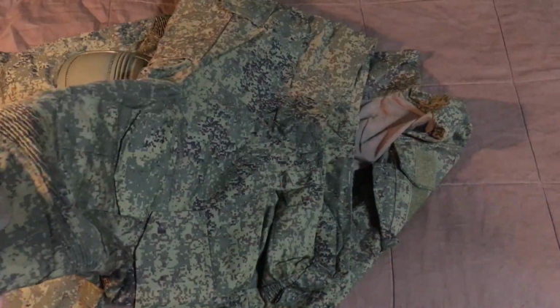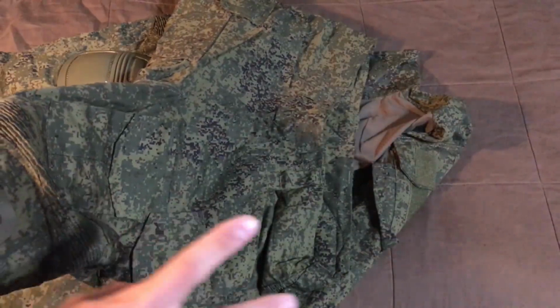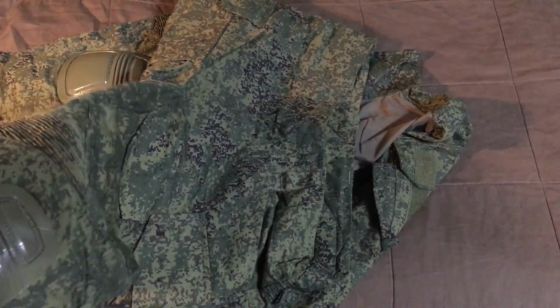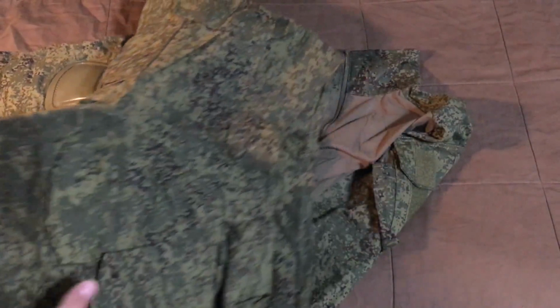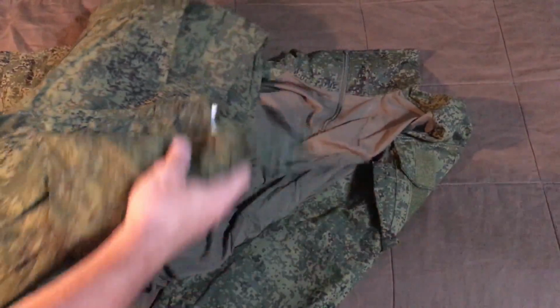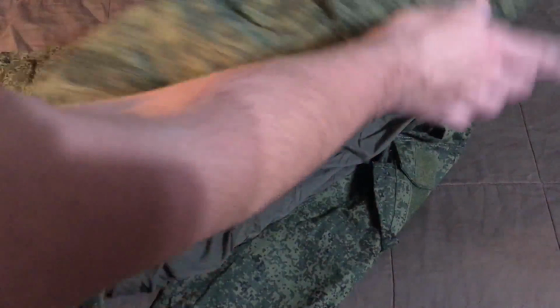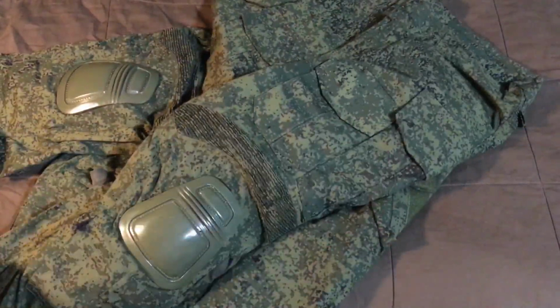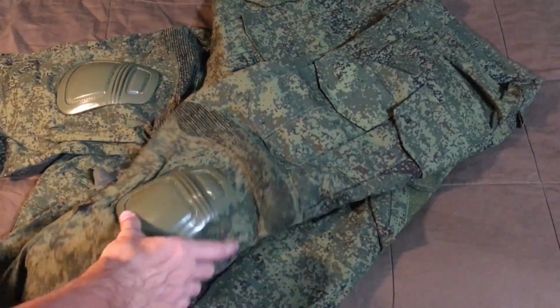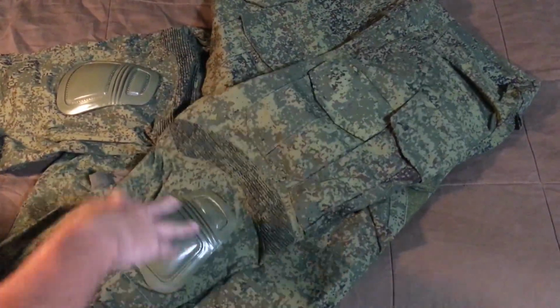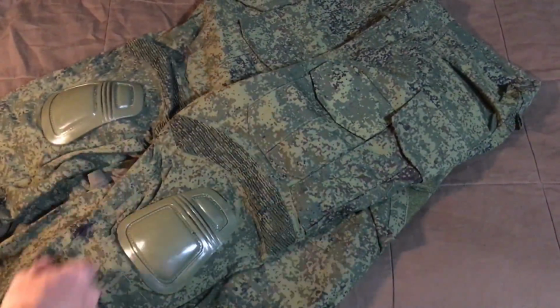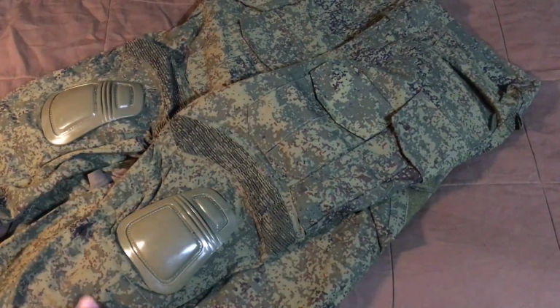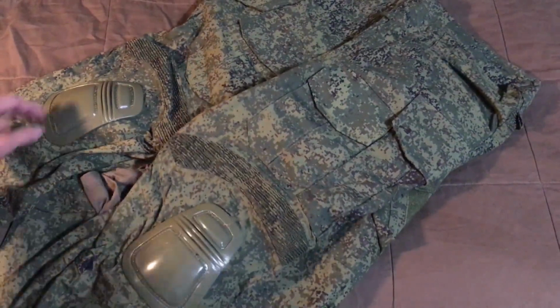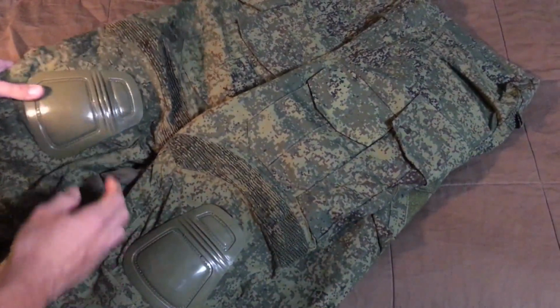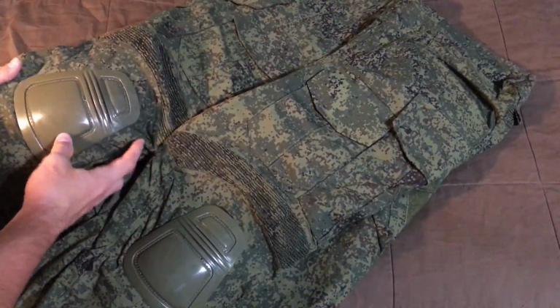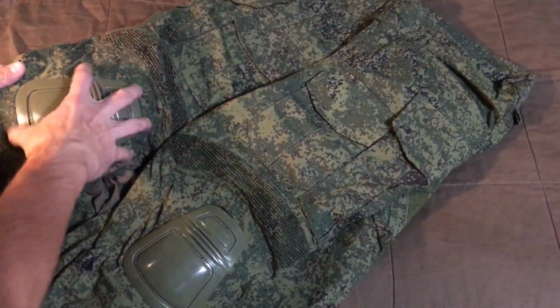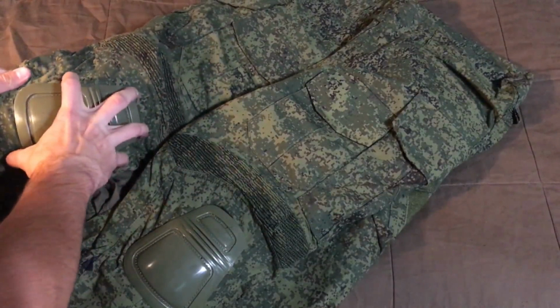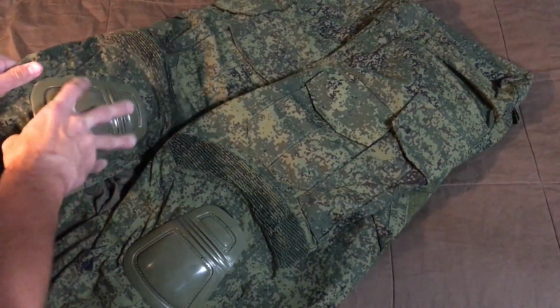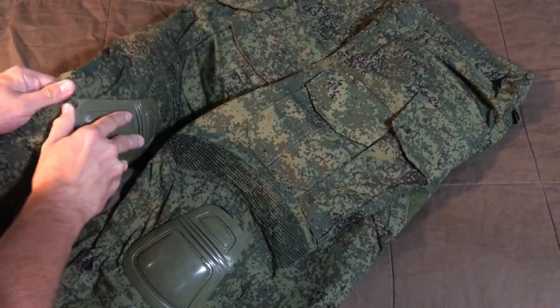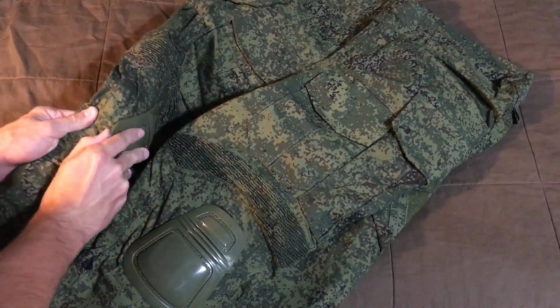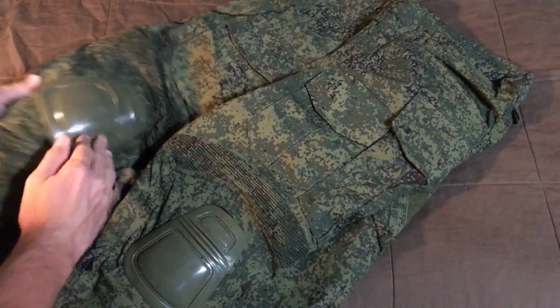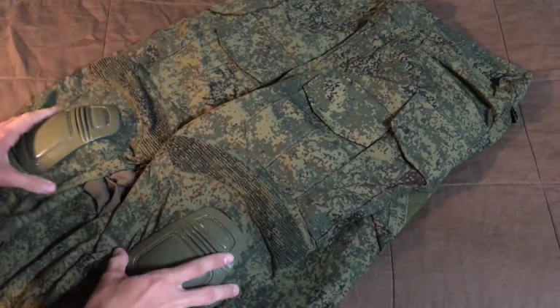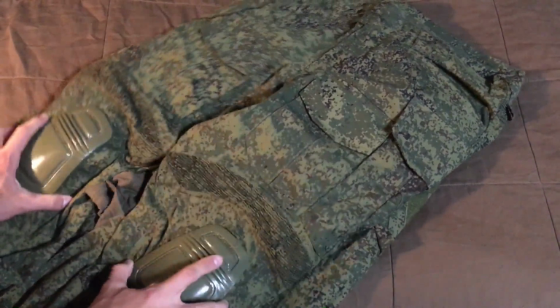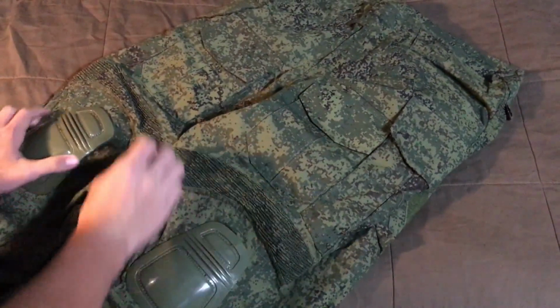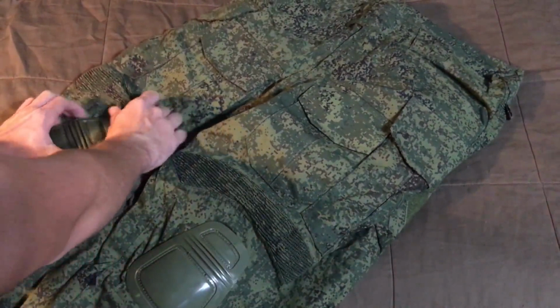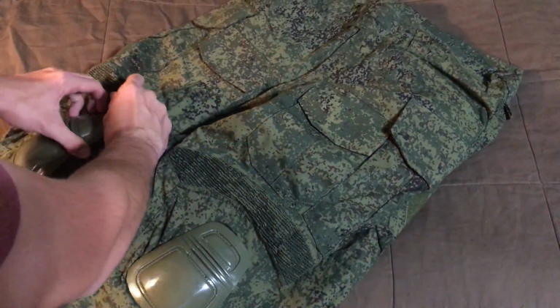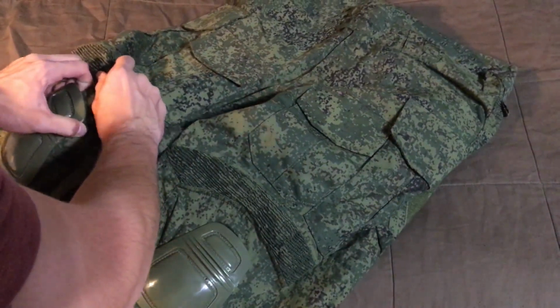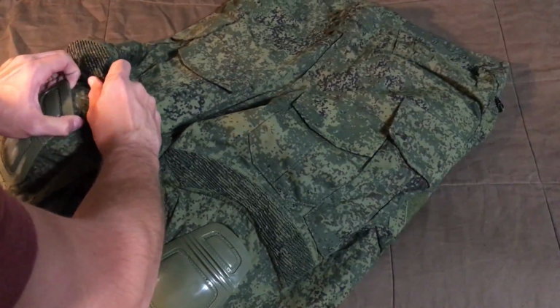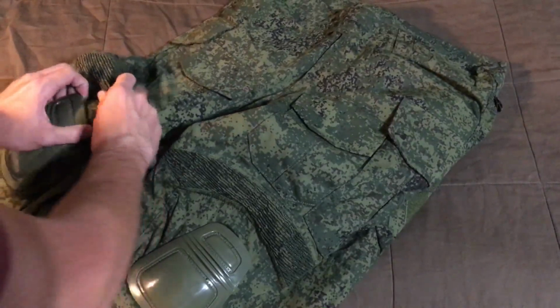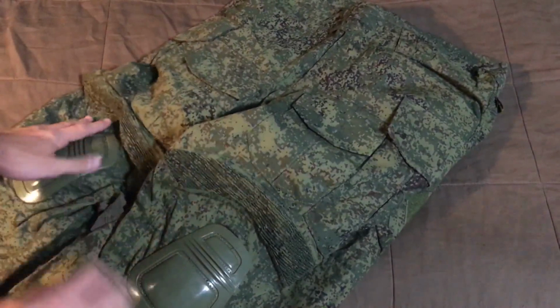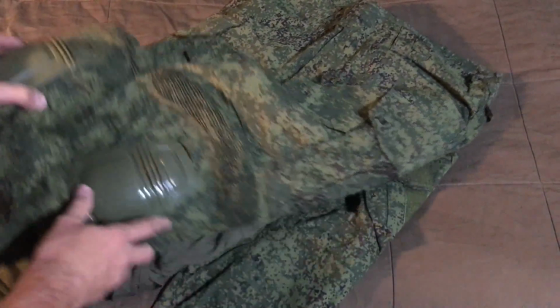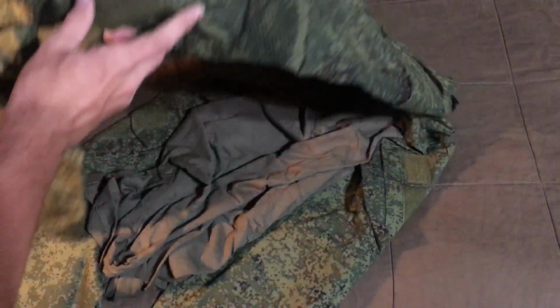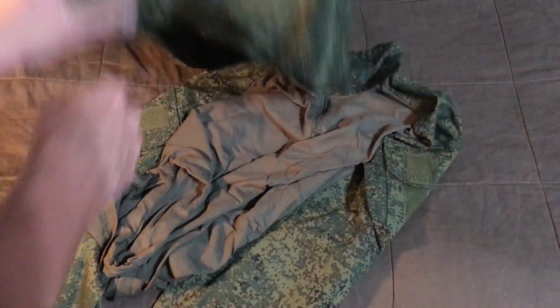It's basically like the G3 knockoff stuff from Crye — it's got the knee pads built in. It looks a little crooked but I think it just needs to be adjusted.